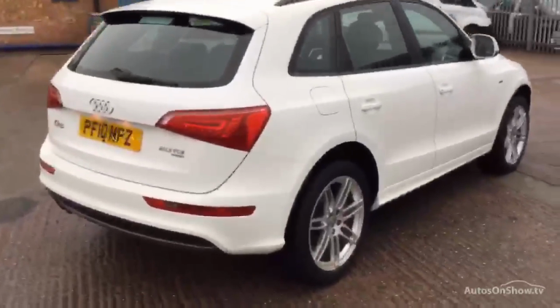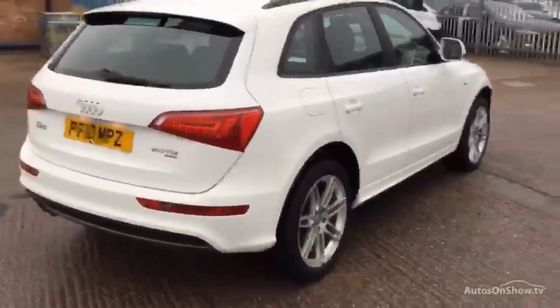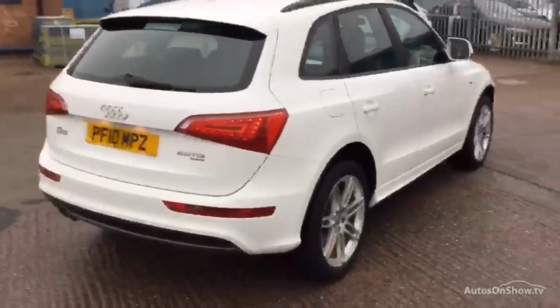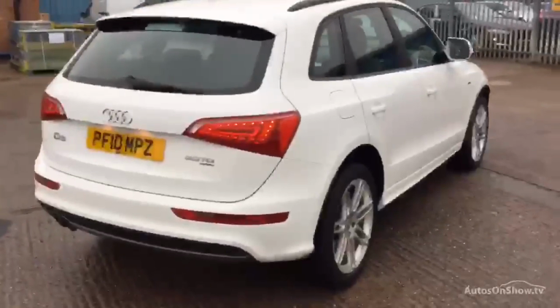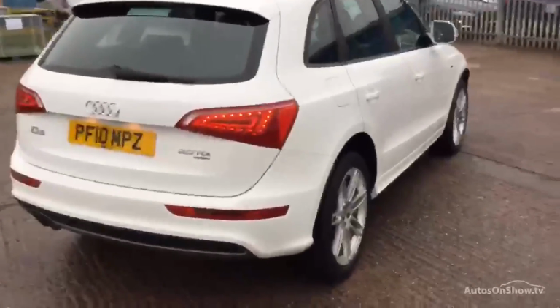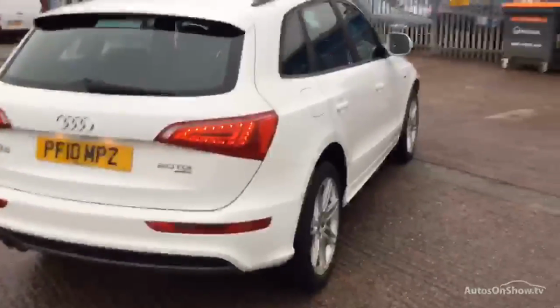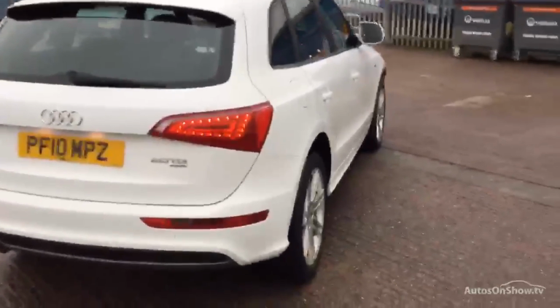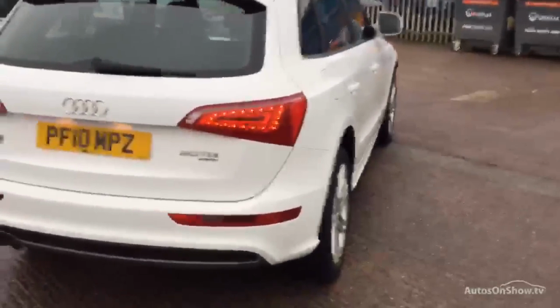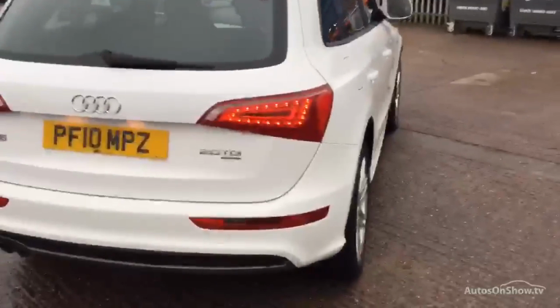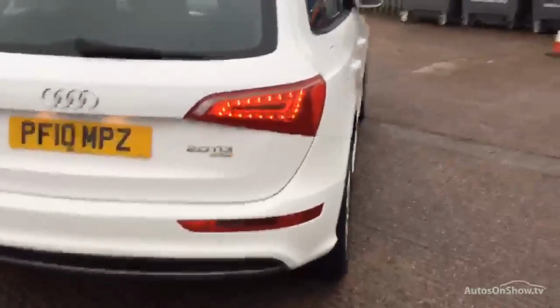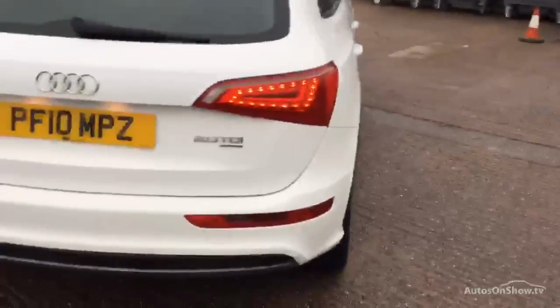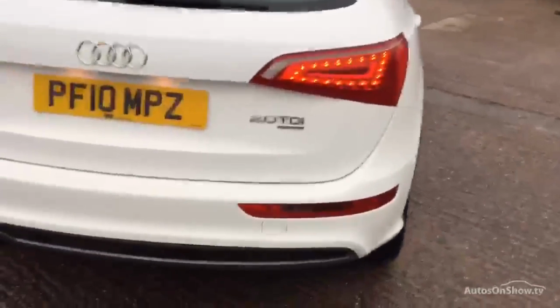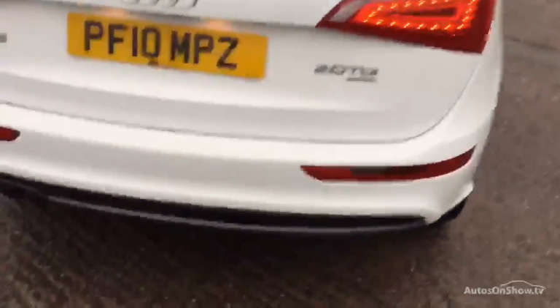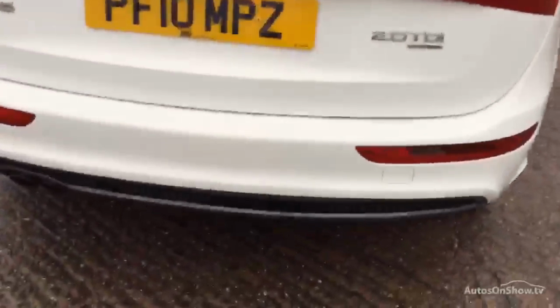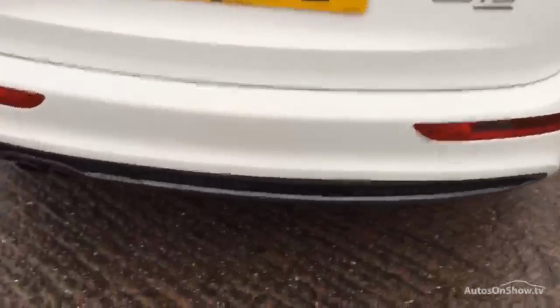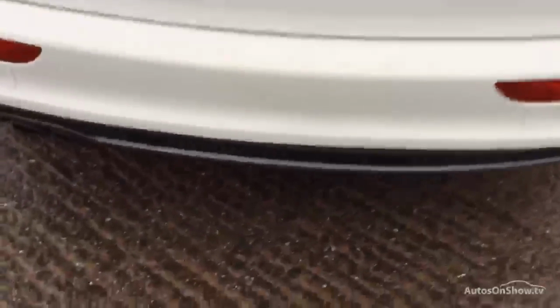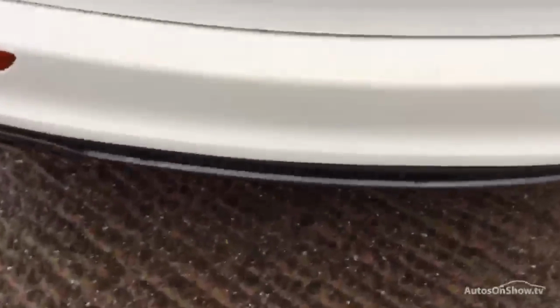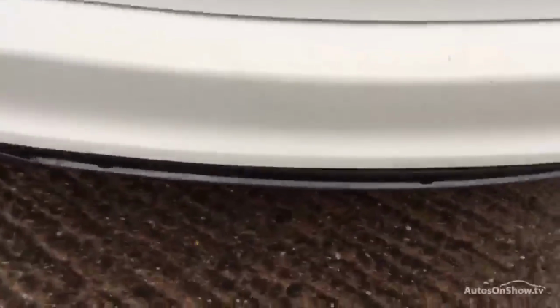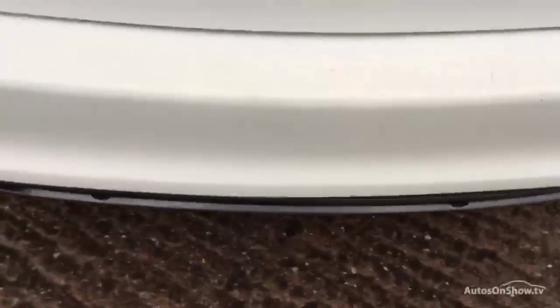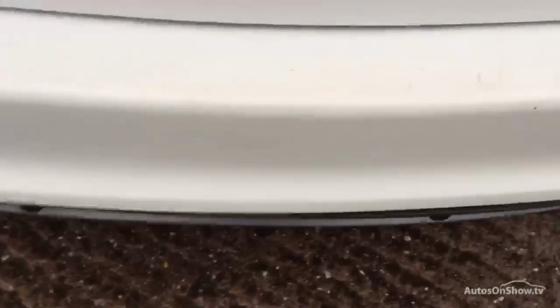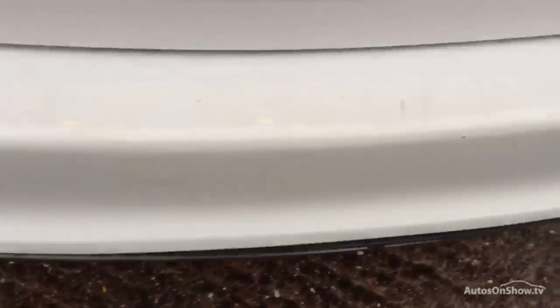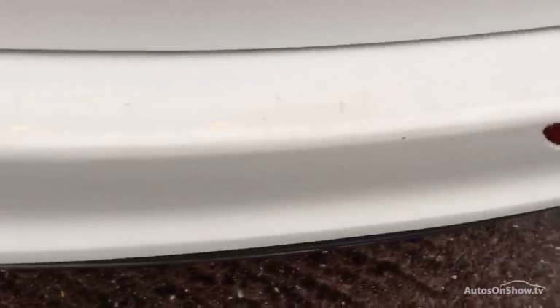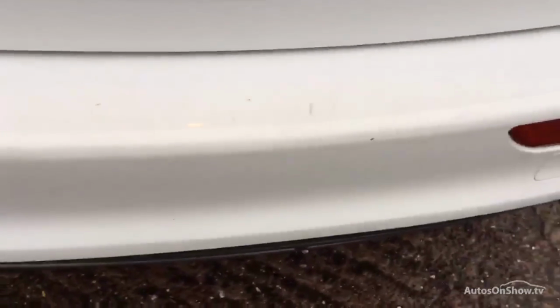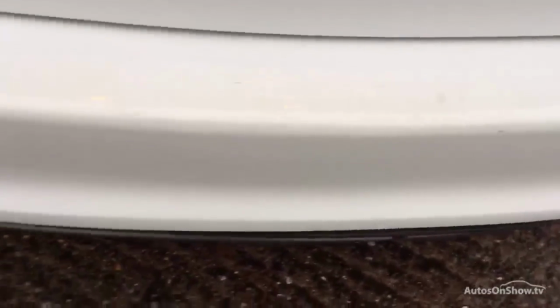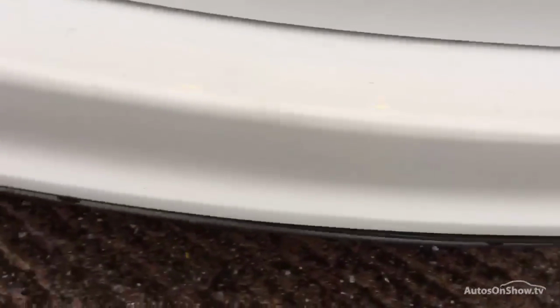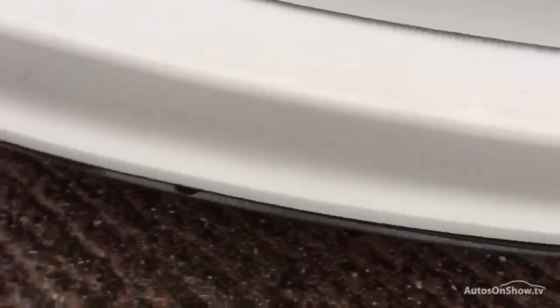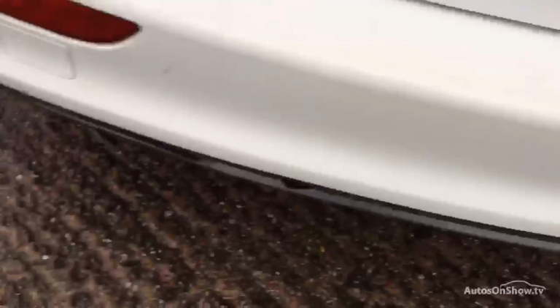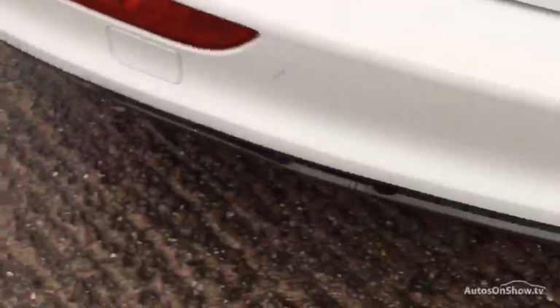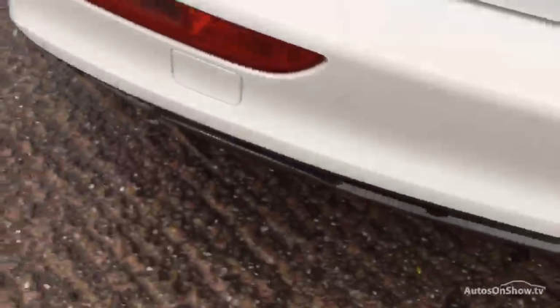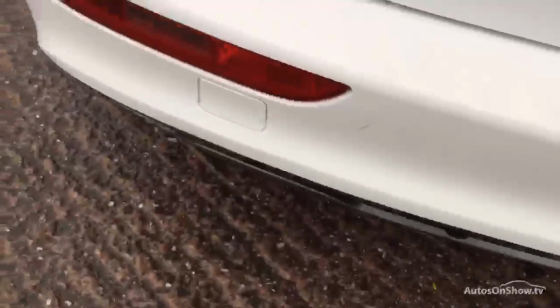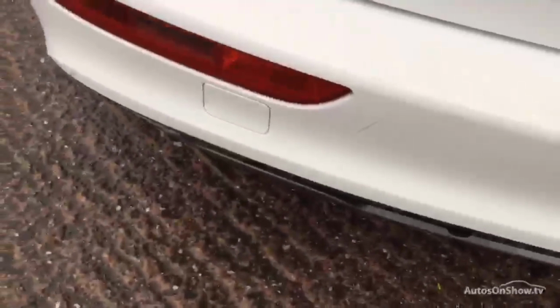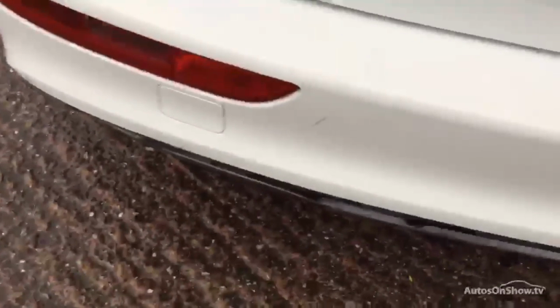That's a front and rear park assist. Just in your loading area there are quite a few scuffs and a few scratches on your bumper.